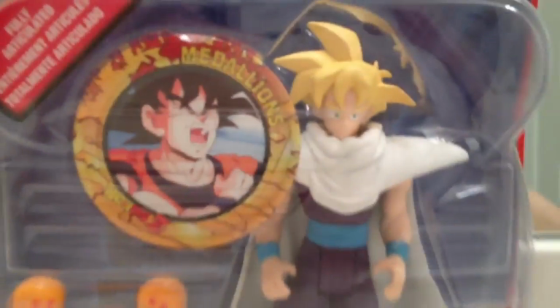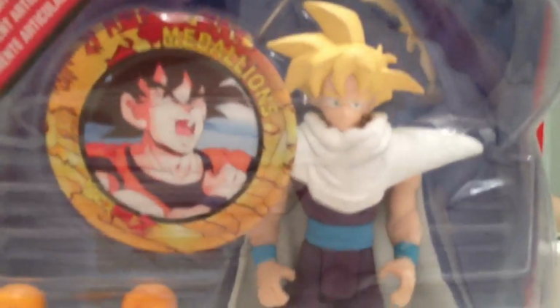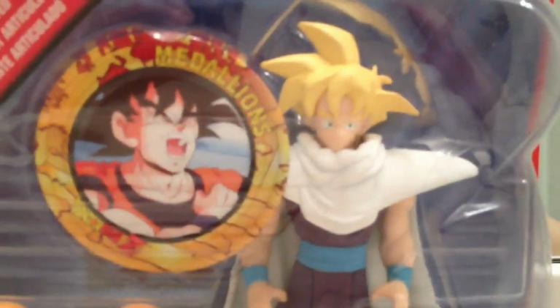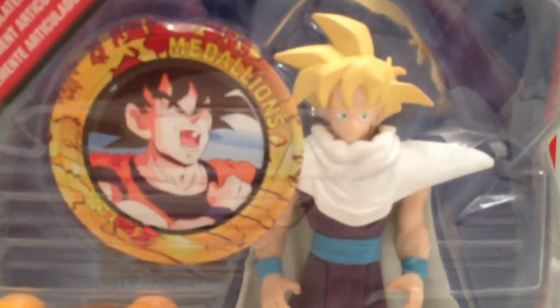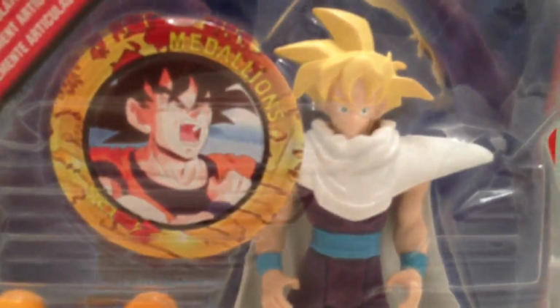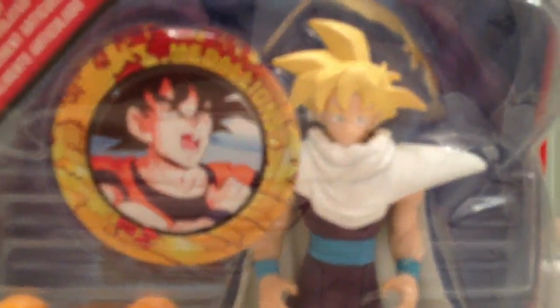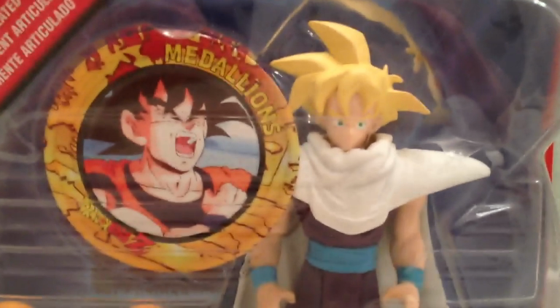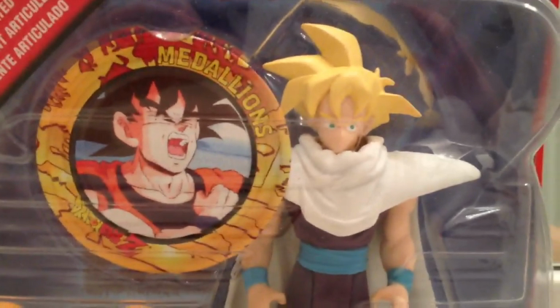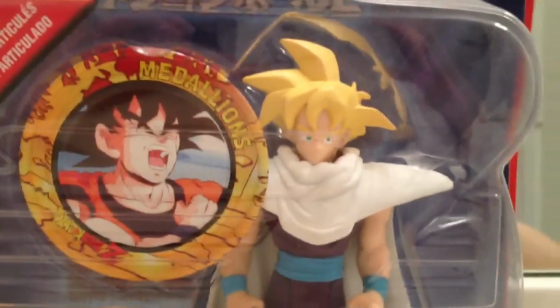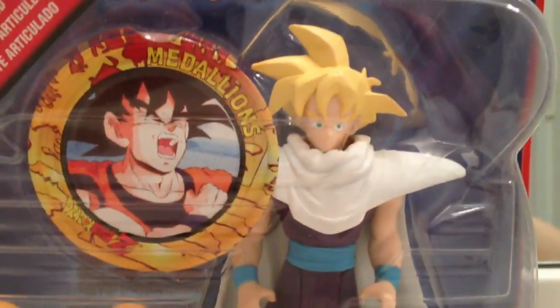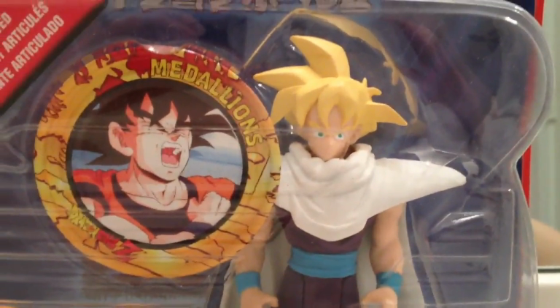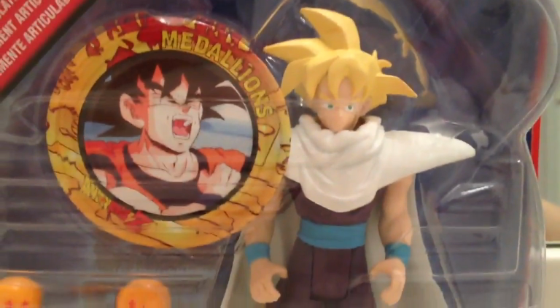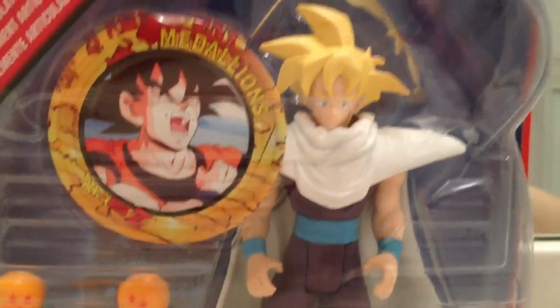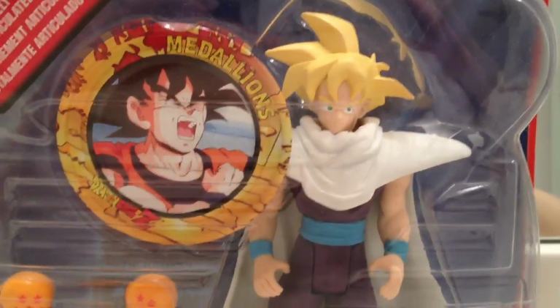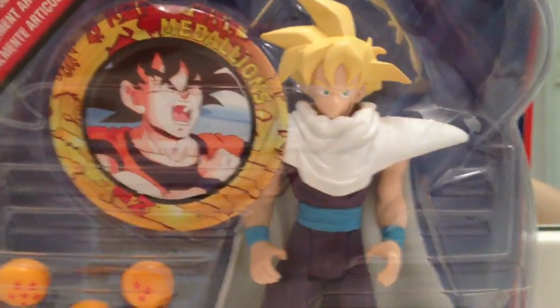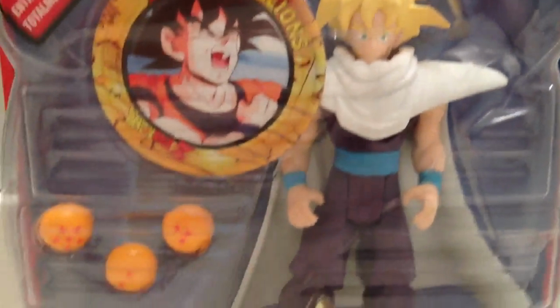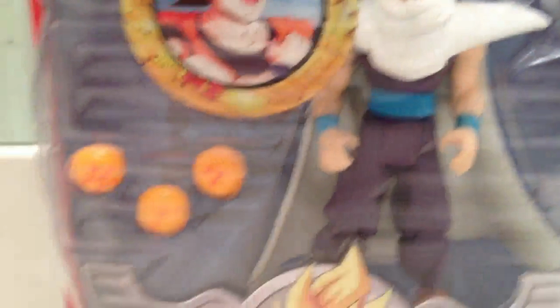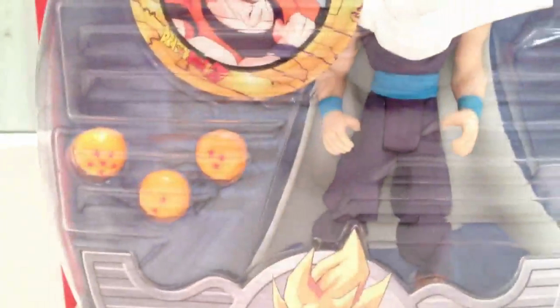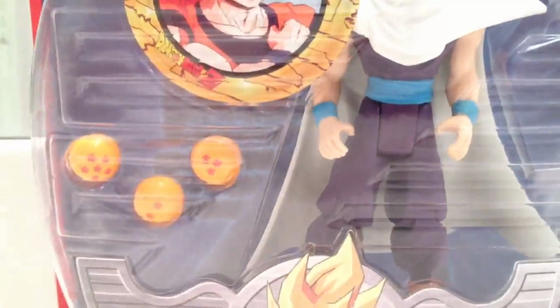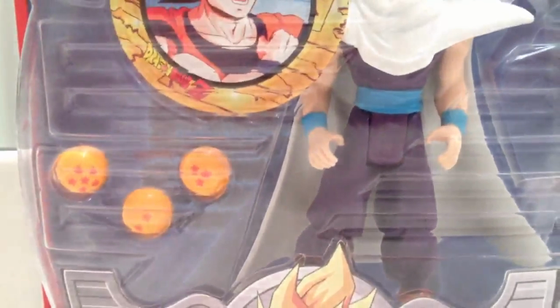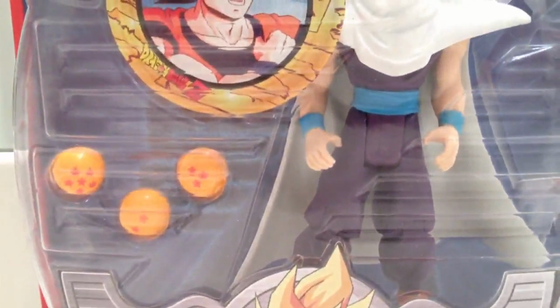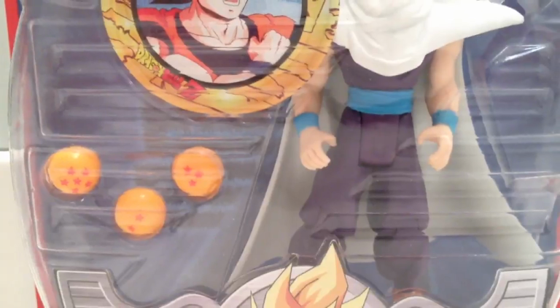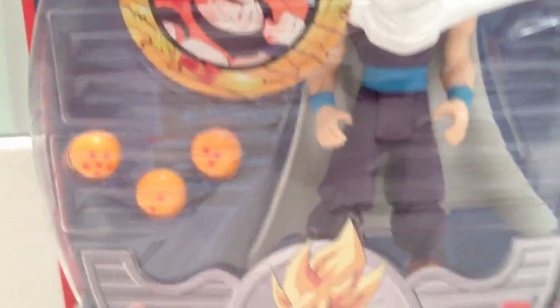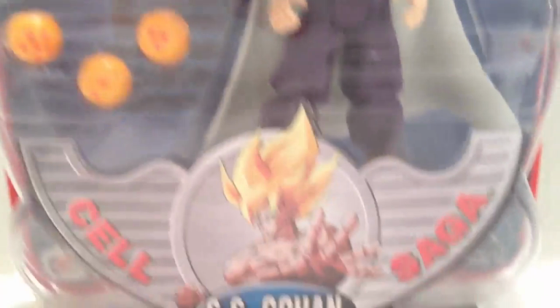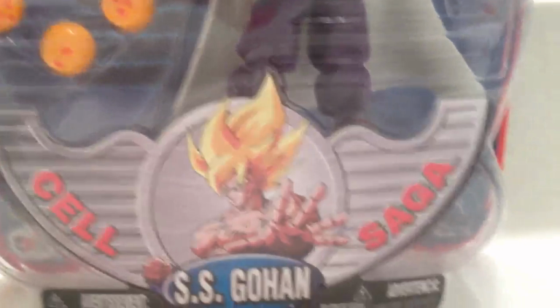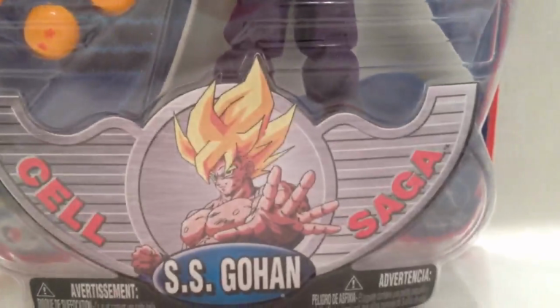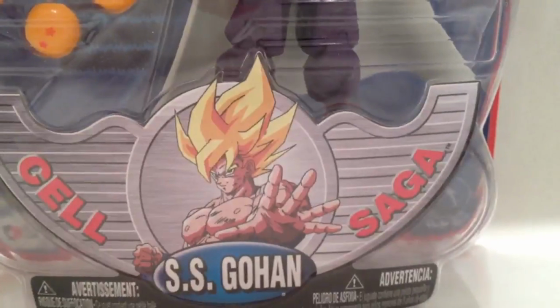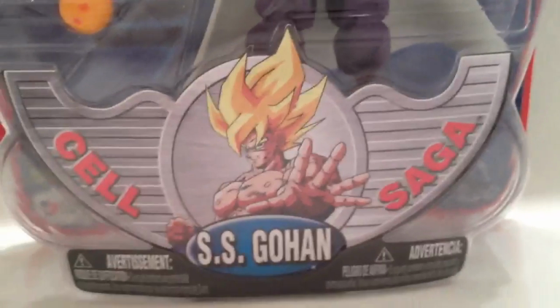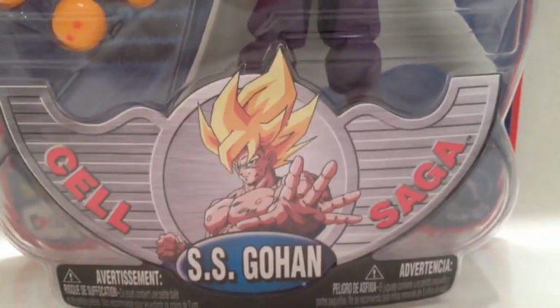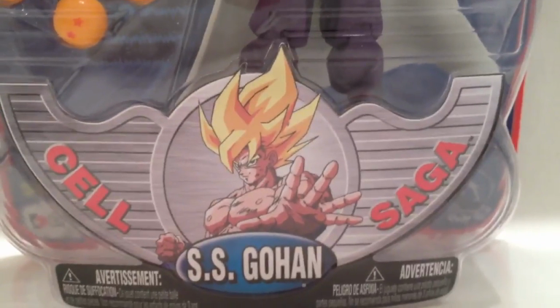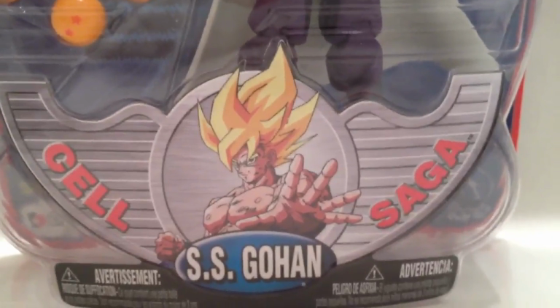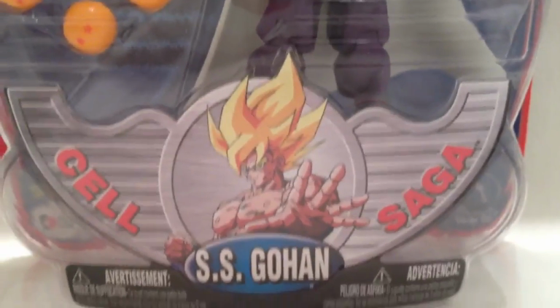Here is a closer look at the Gohan in the package. It comes with a medallion — you know how they used to come with those — and three Dragon Balls. And then it says Cell Saga, Super Saiyan Gohan, Goku there.